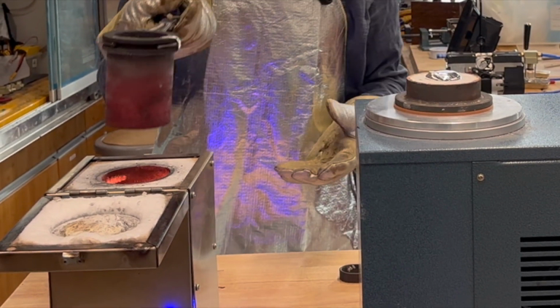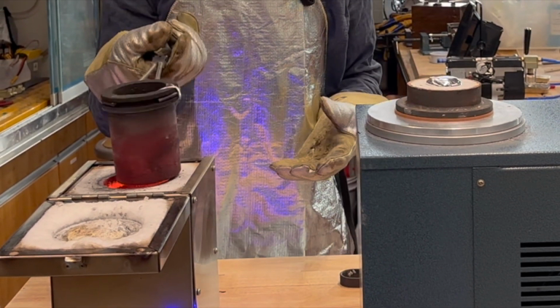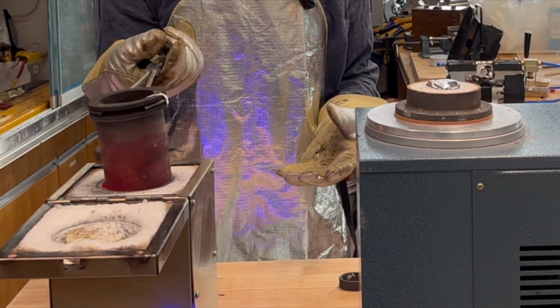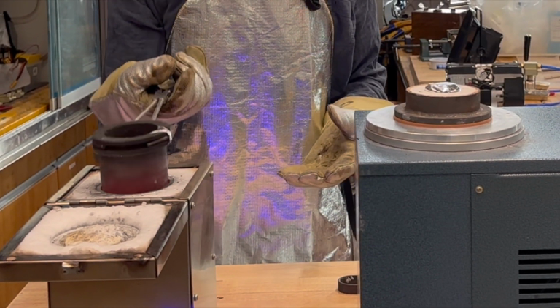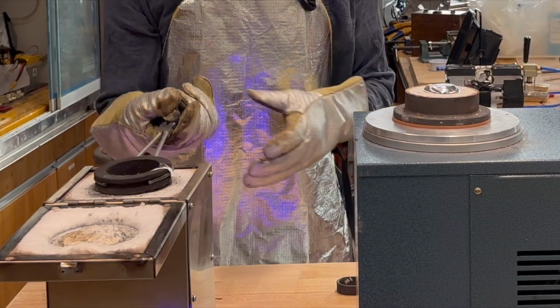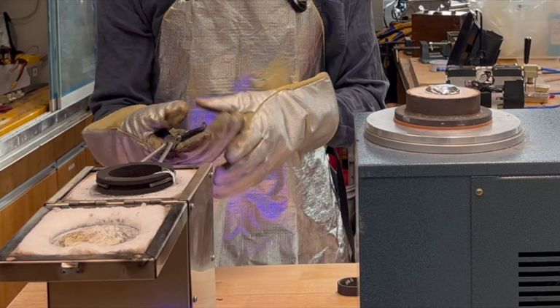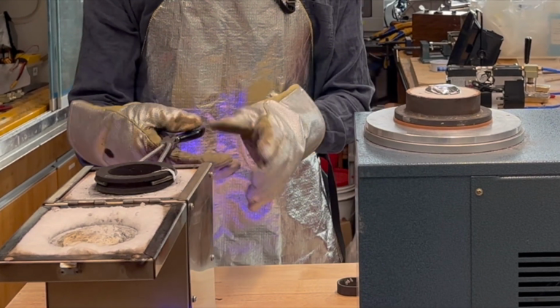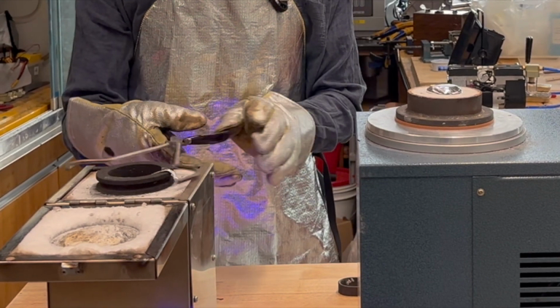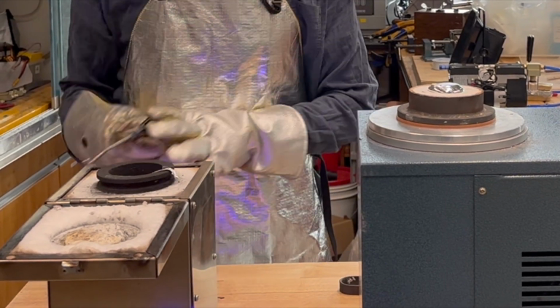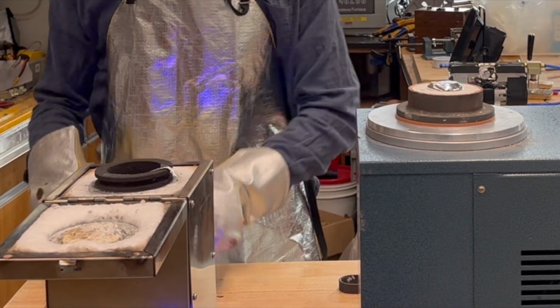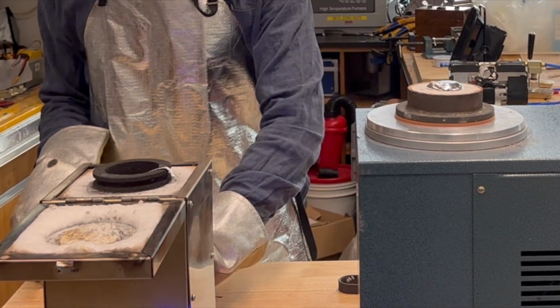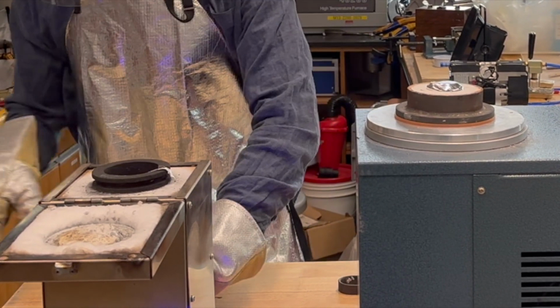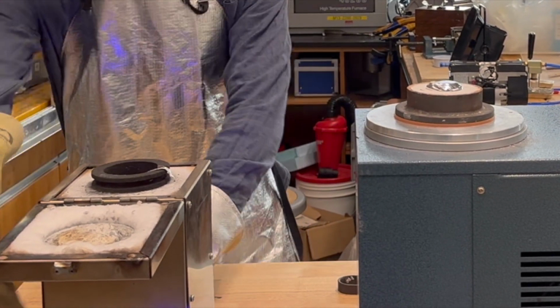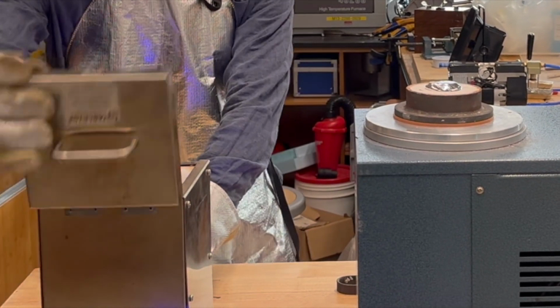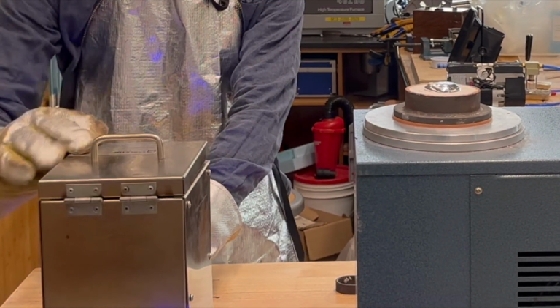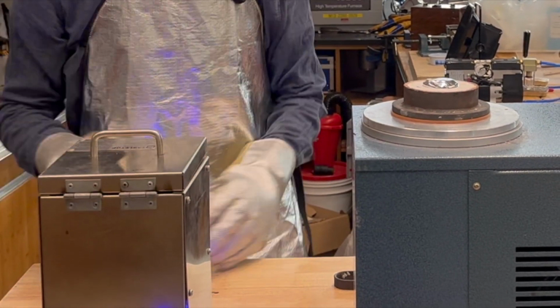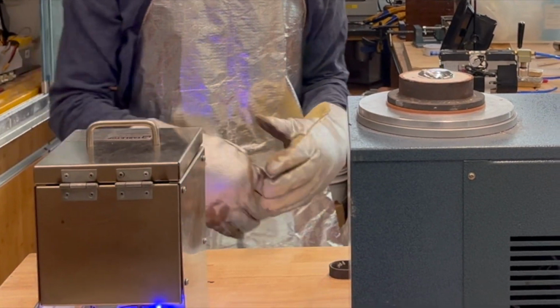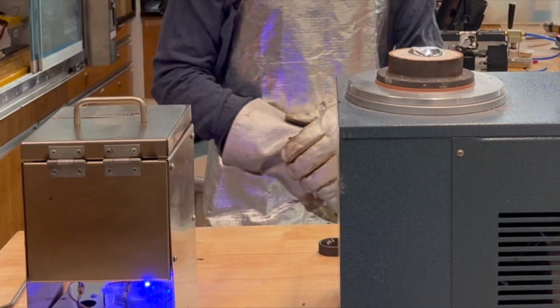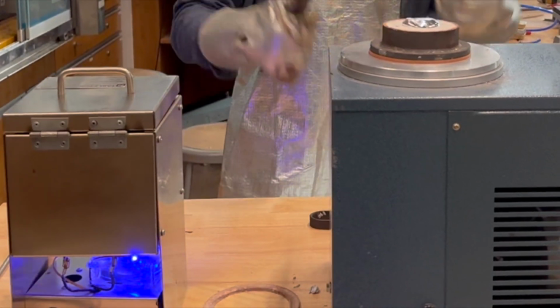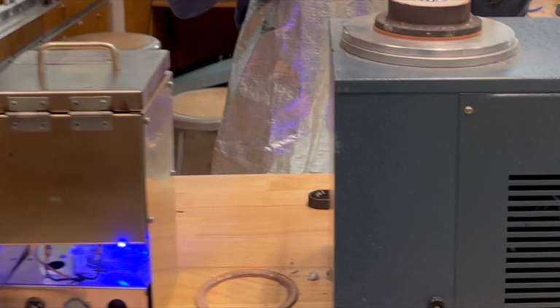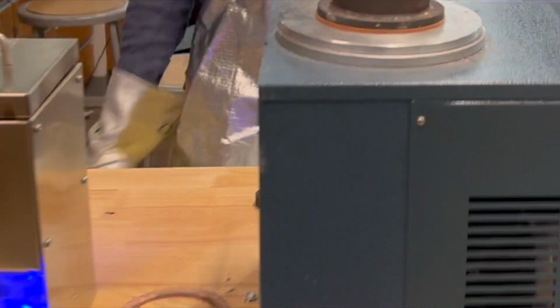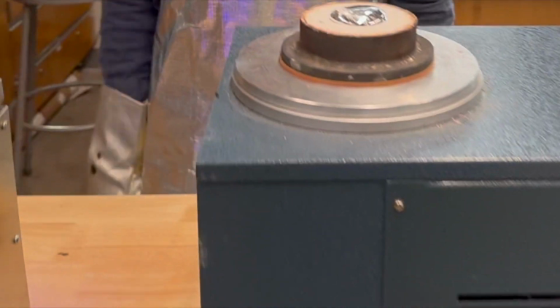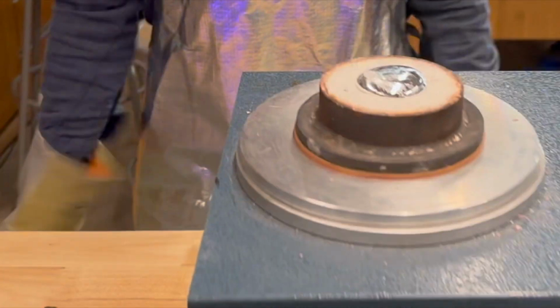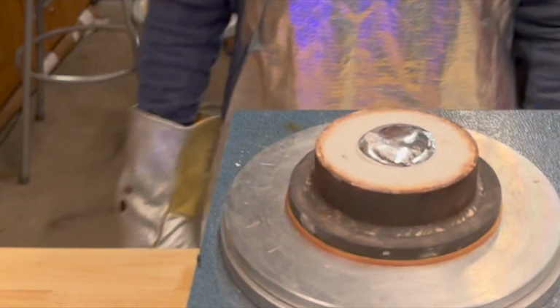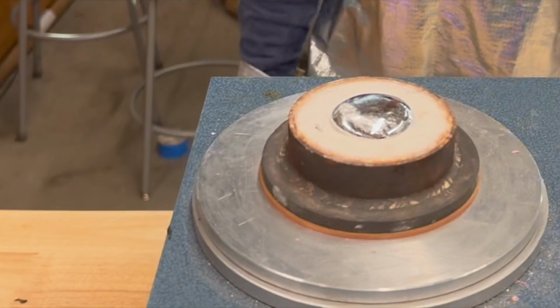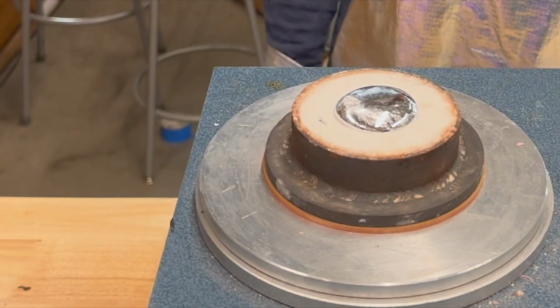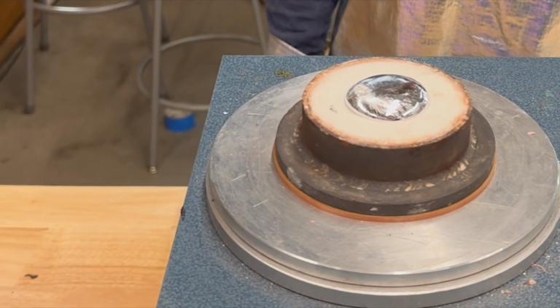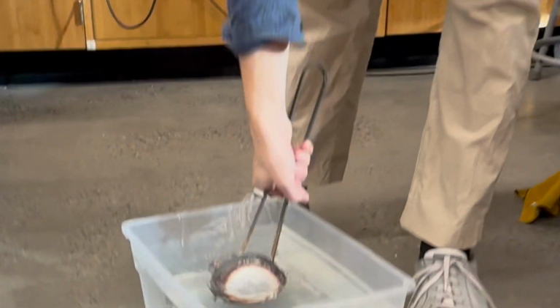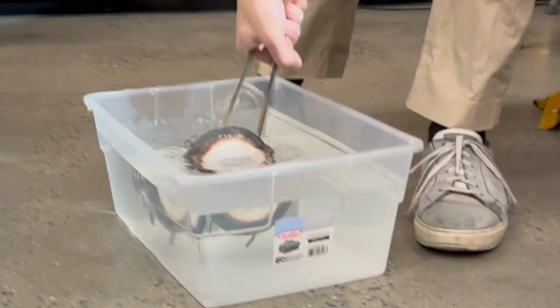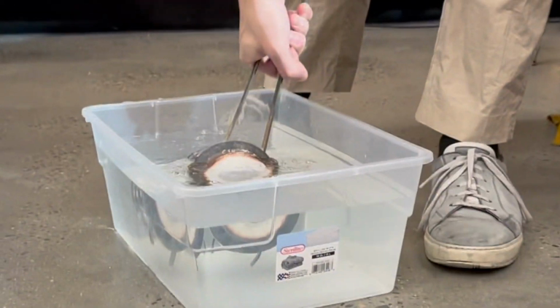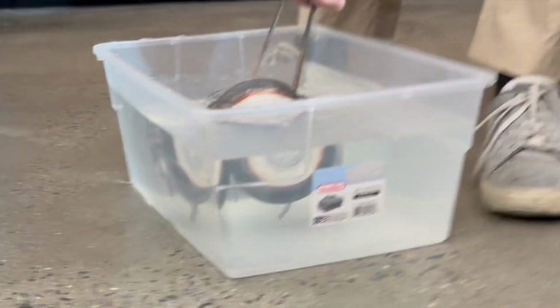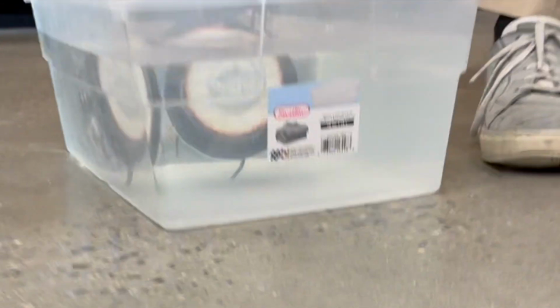I let the flask cool for quite some time, considering the volume of this cast, just to ensure that it had solidified thoroughly all the way through to the center. After that, I quenched it in some water.